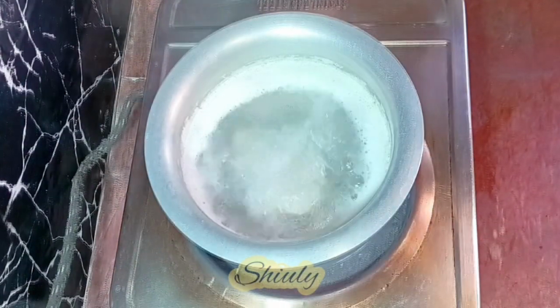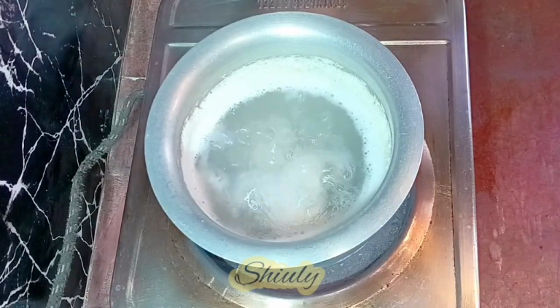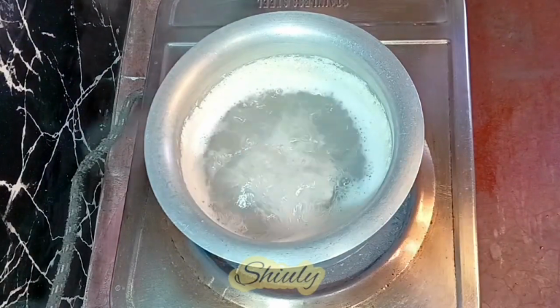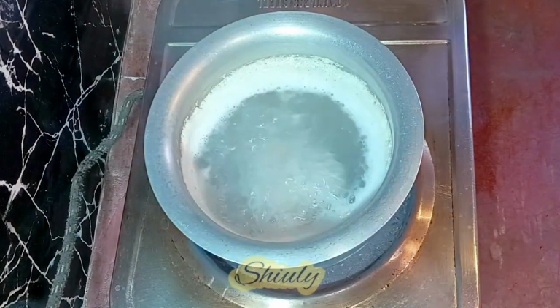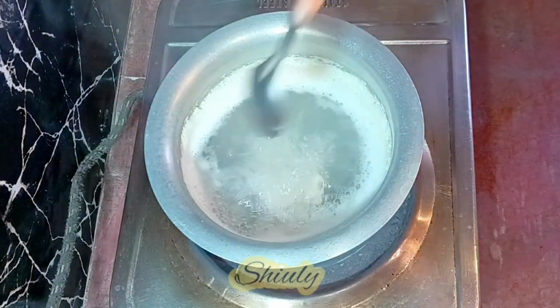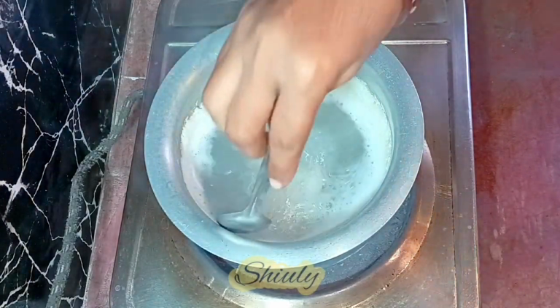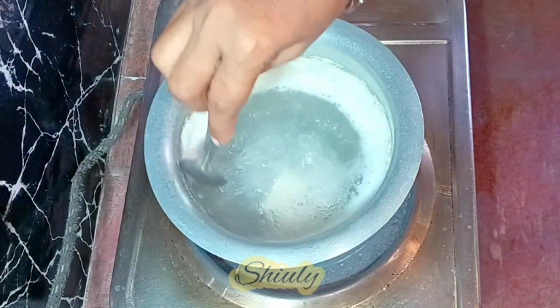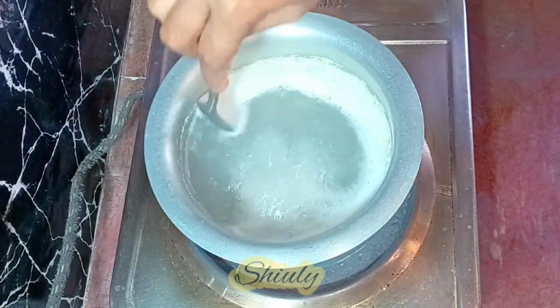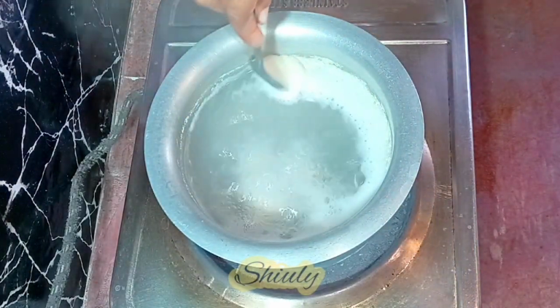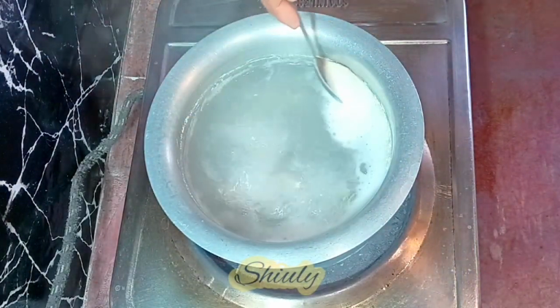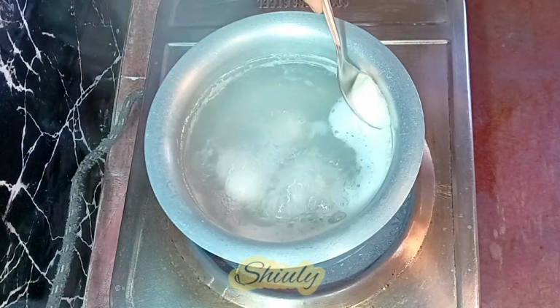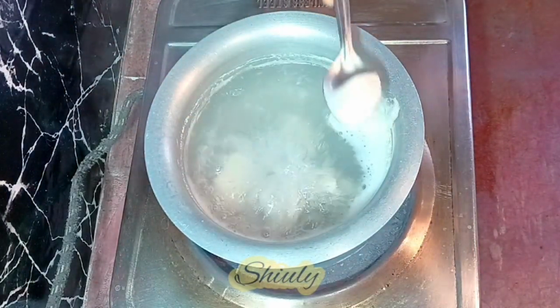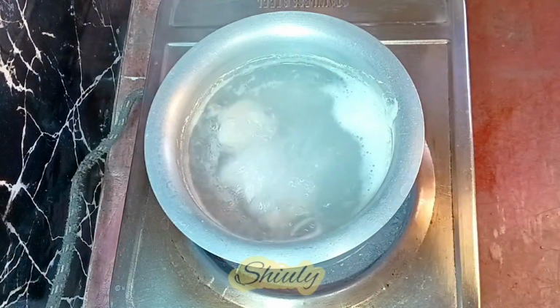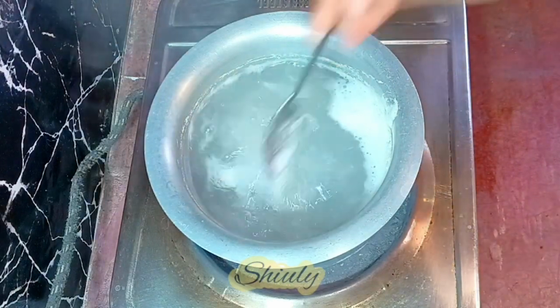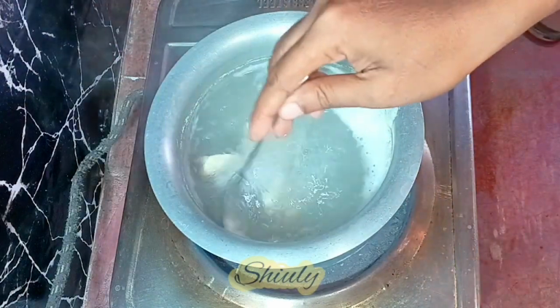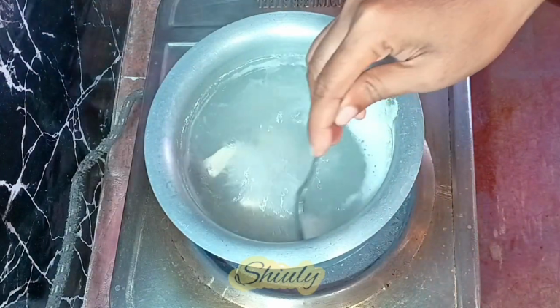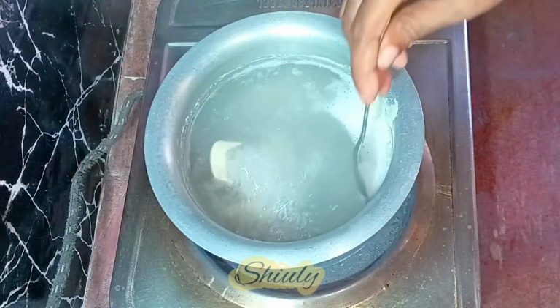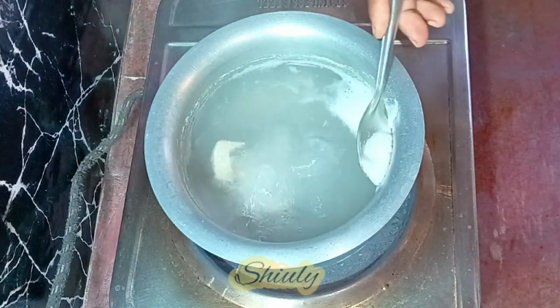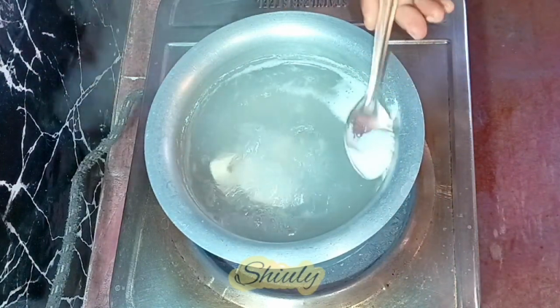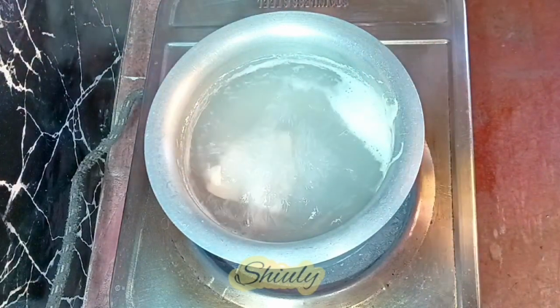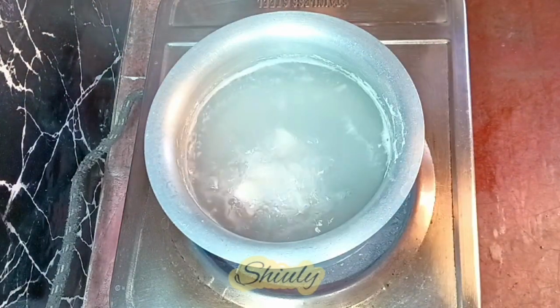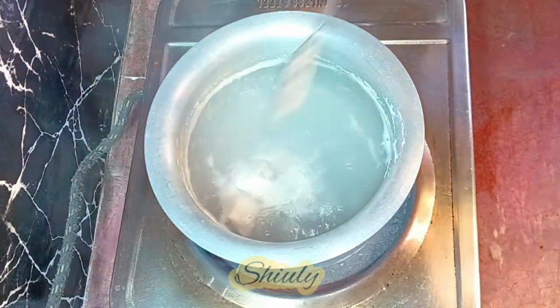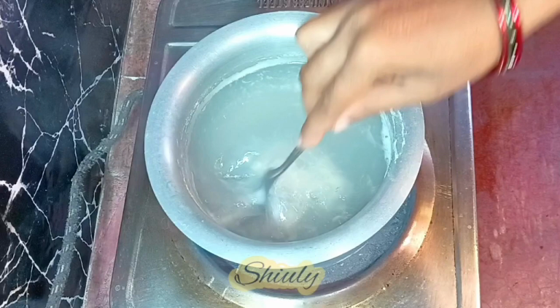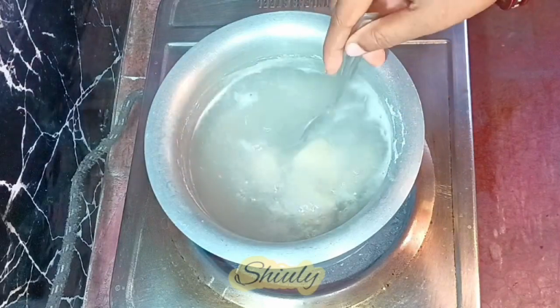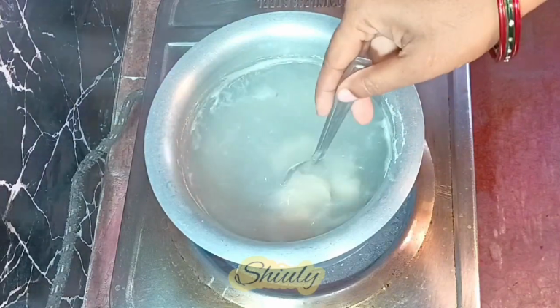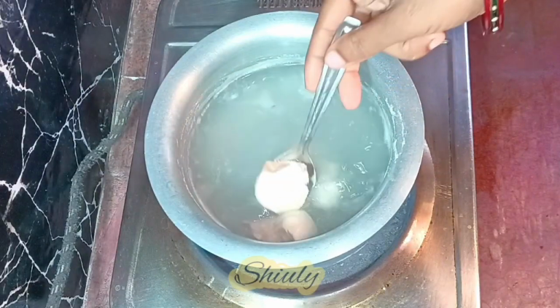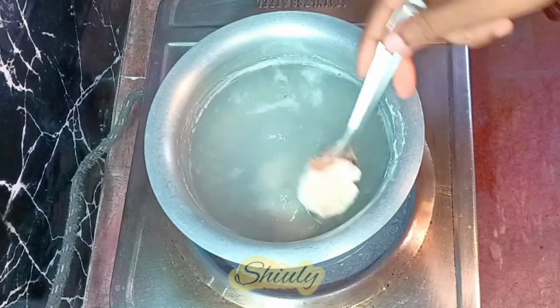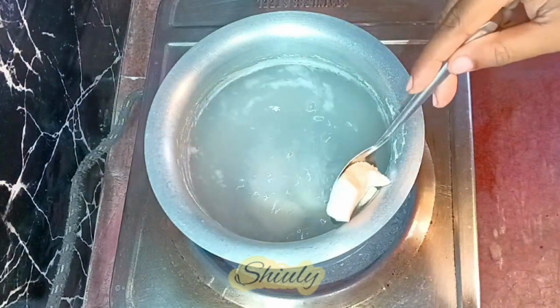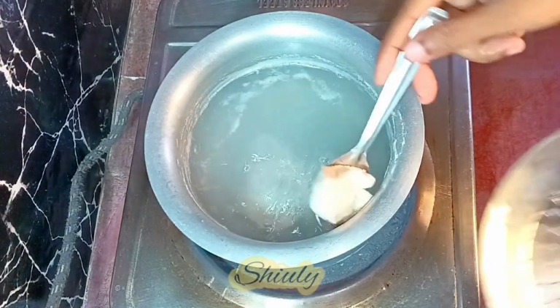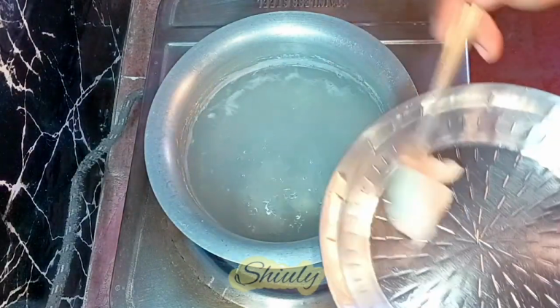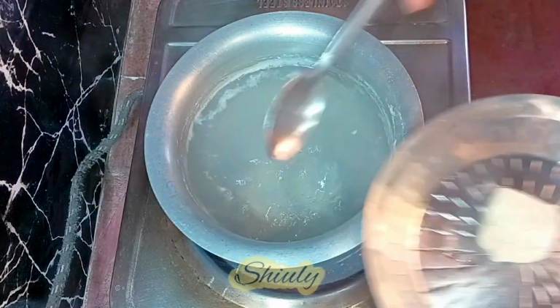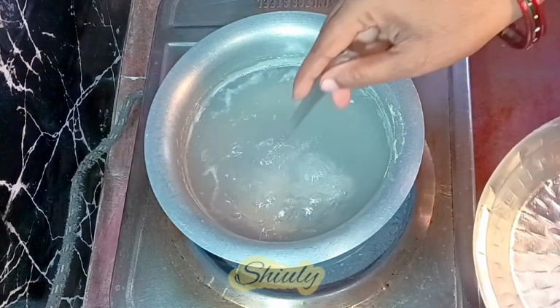Until they are cooked very well, we need to remove this foam from the water because we are going to reuse the water as a chicken stock or chicken broth. So I removed it and now I'm taking out the chicken pieces into a plate.